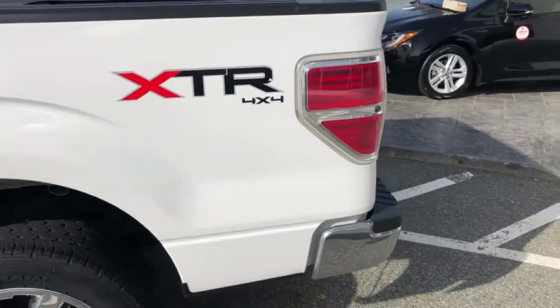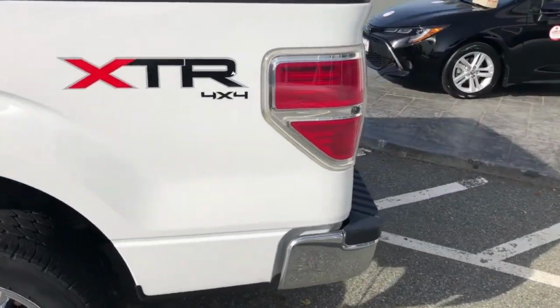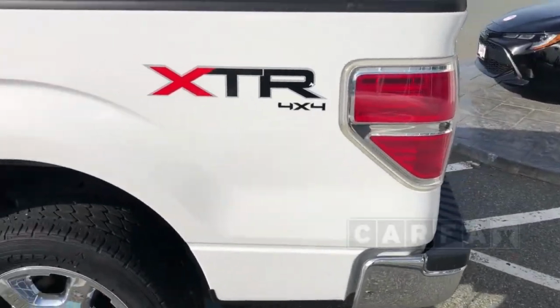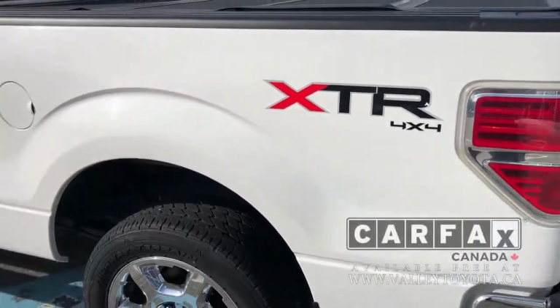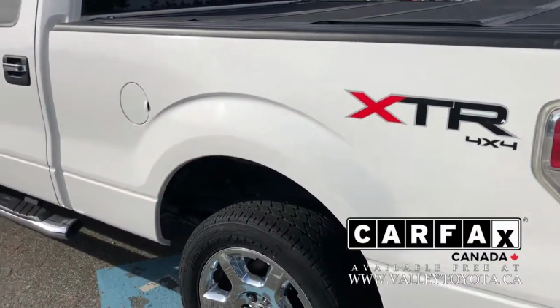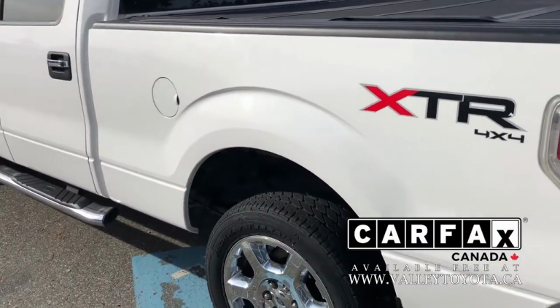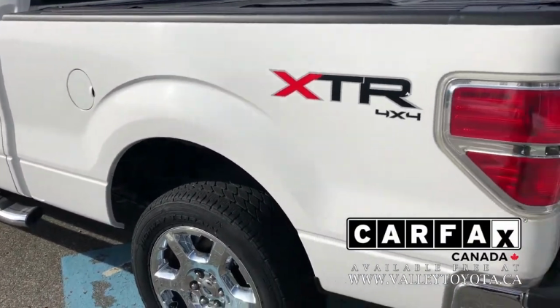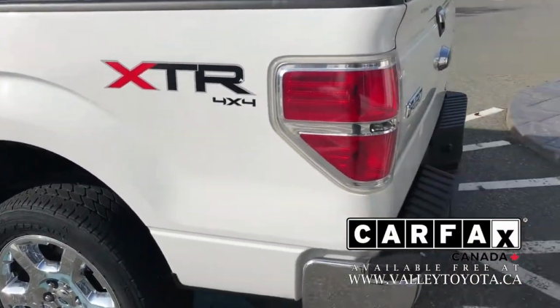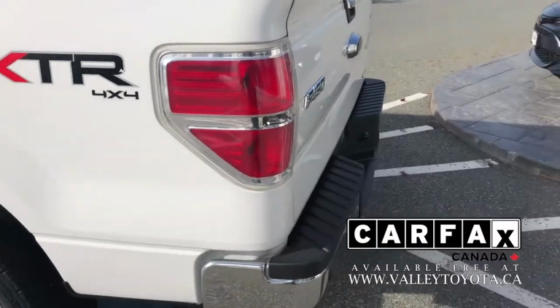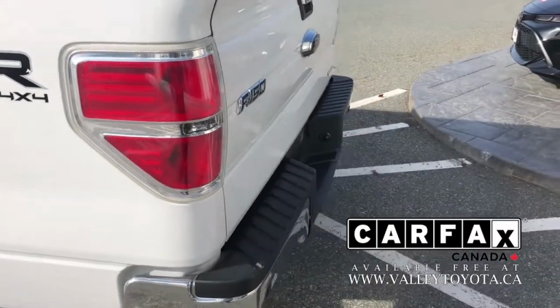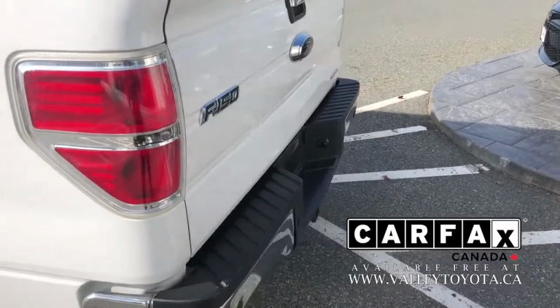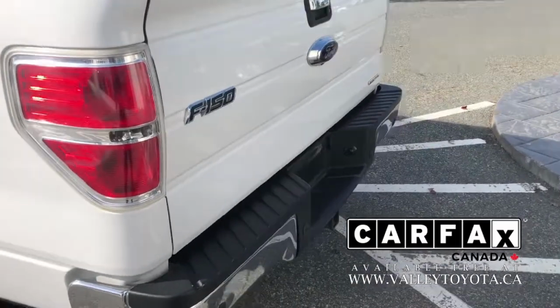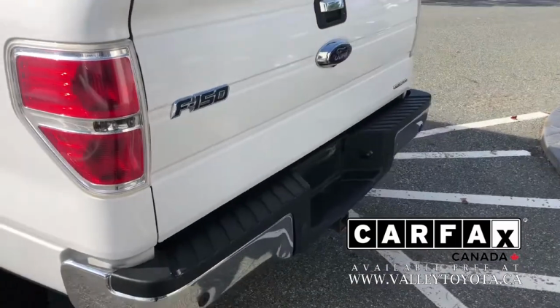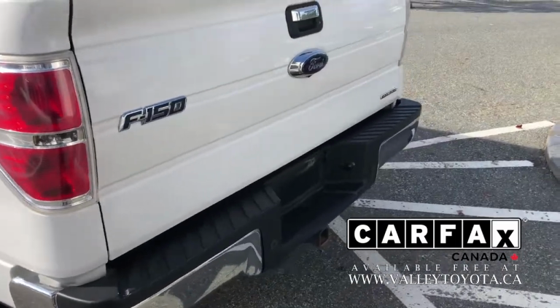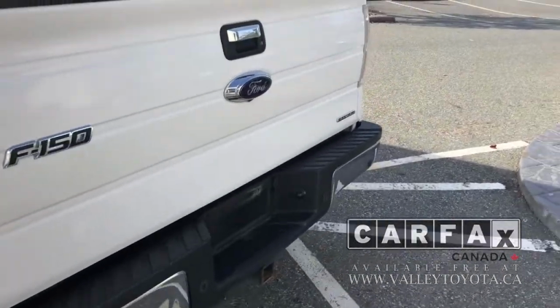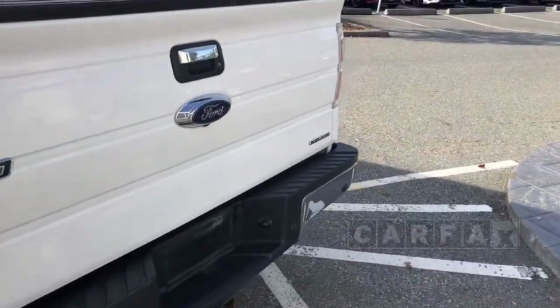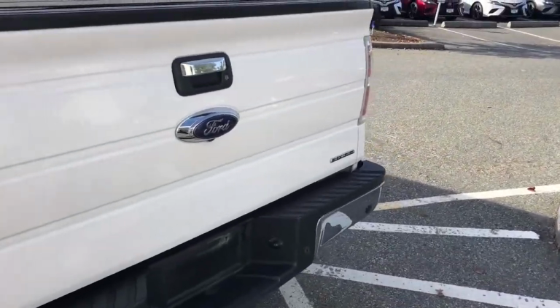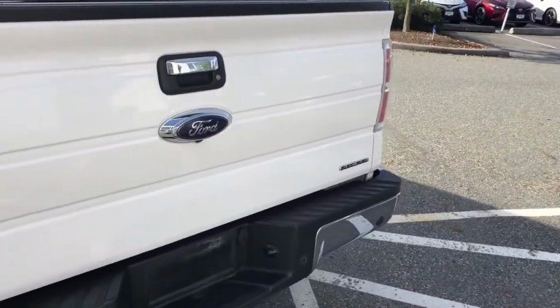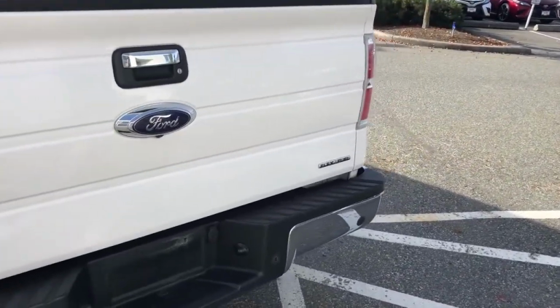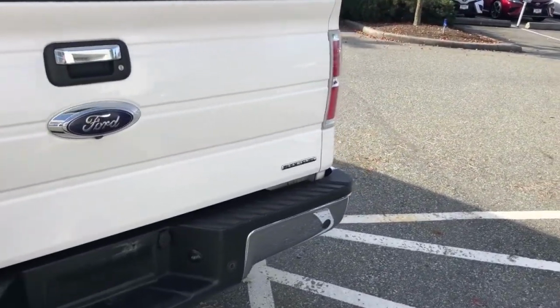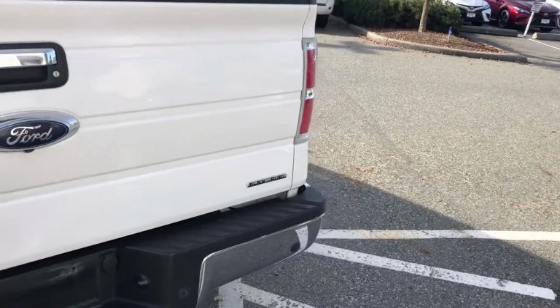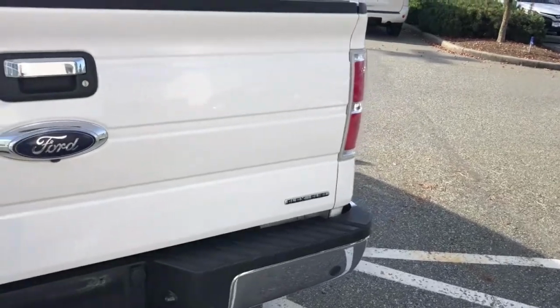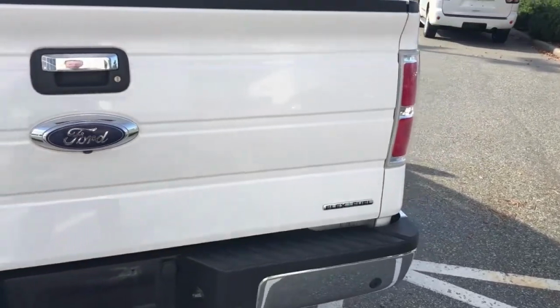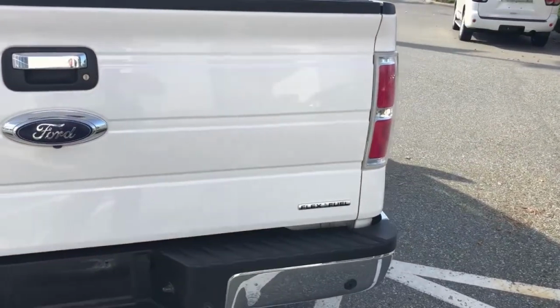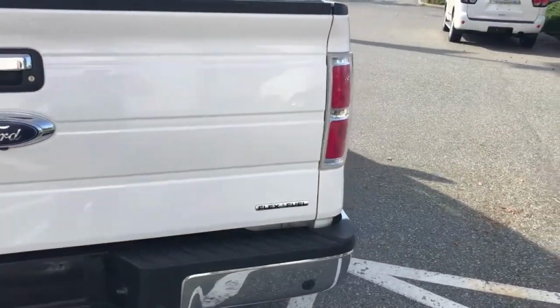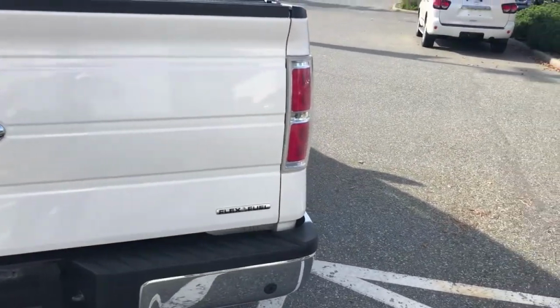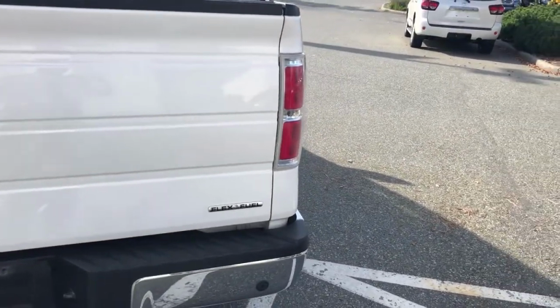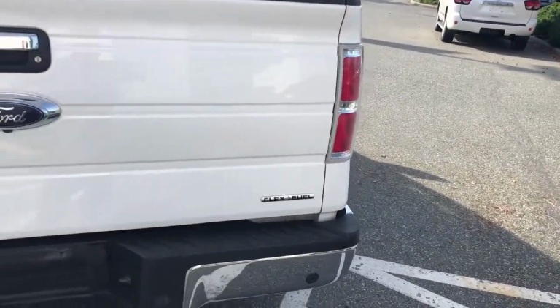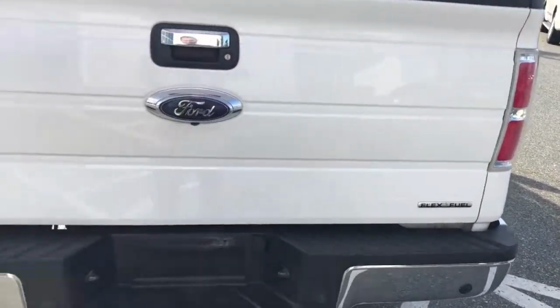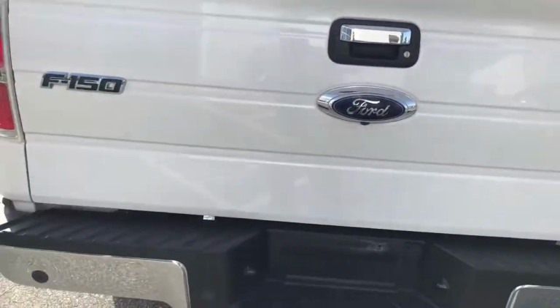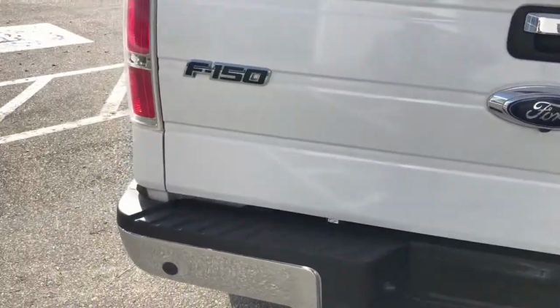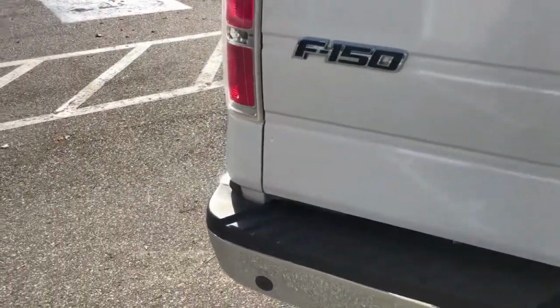It is accident free. We have the Carproof vehicle history report on our website — you can check that out at ValleyToyota.ca by clicking on the Carproof logo. It's also going to be on Carfax in the next few days.